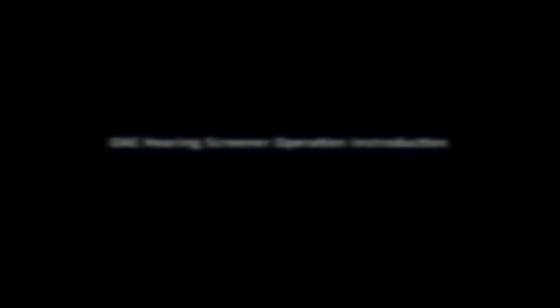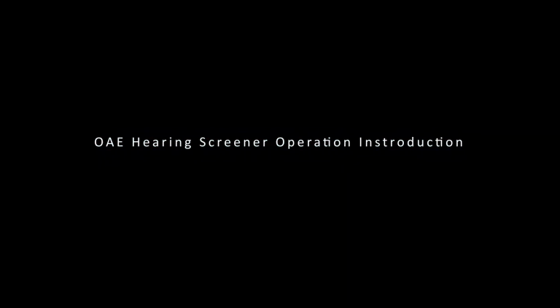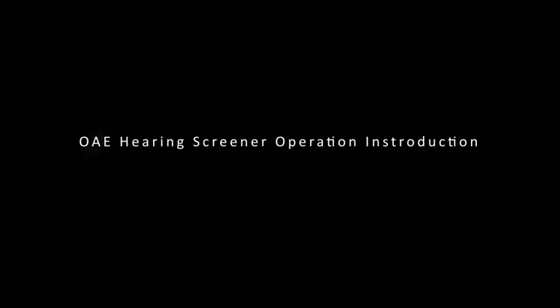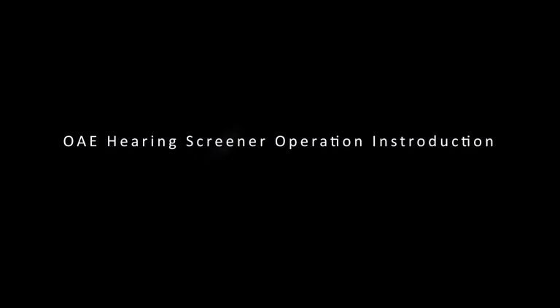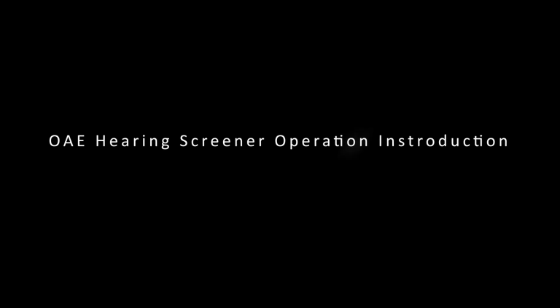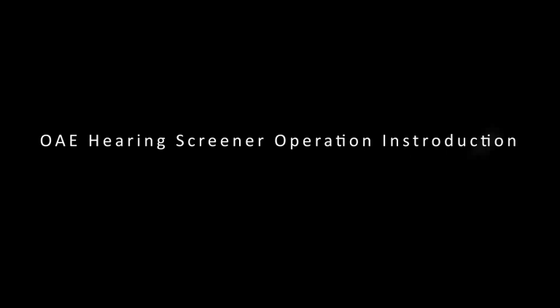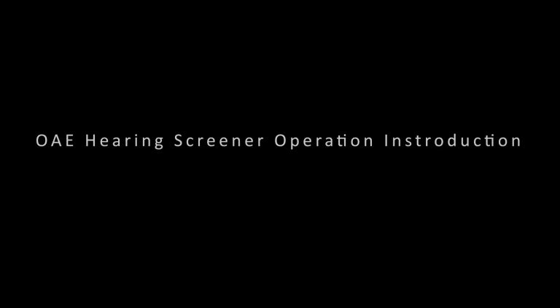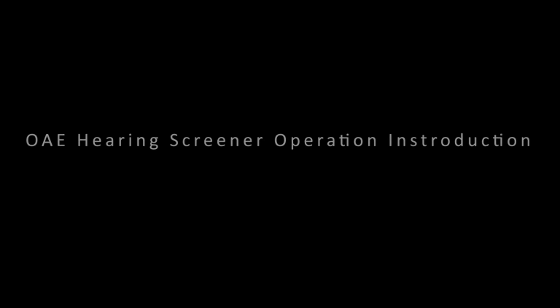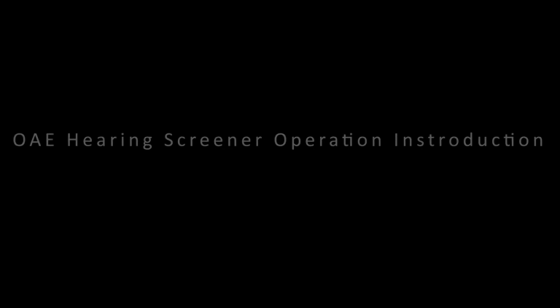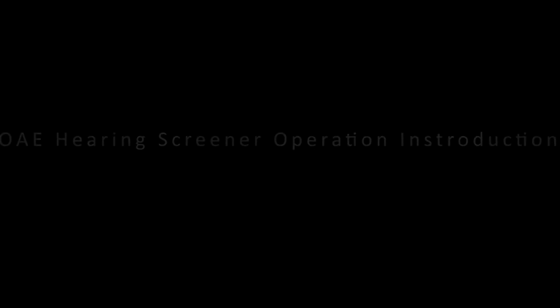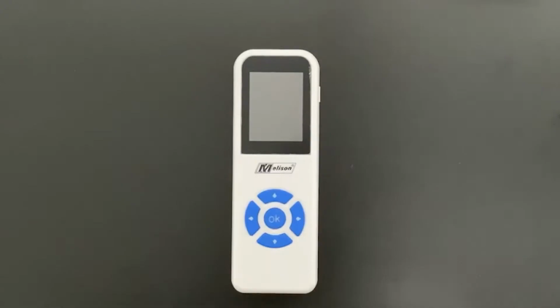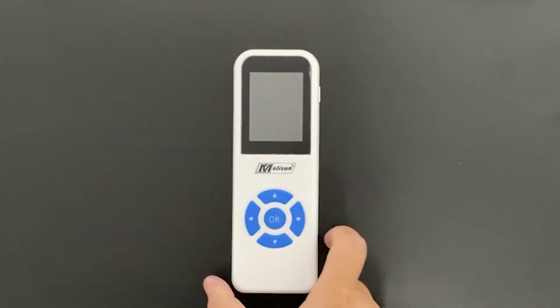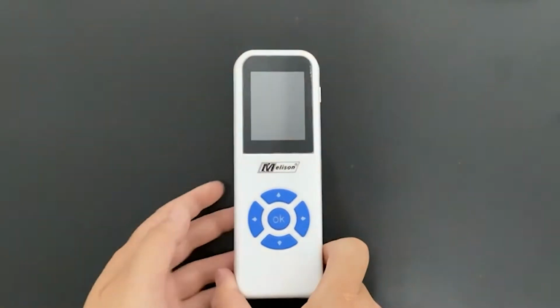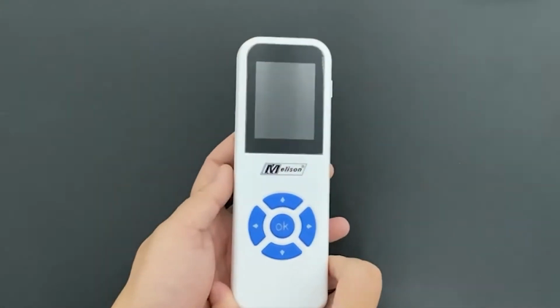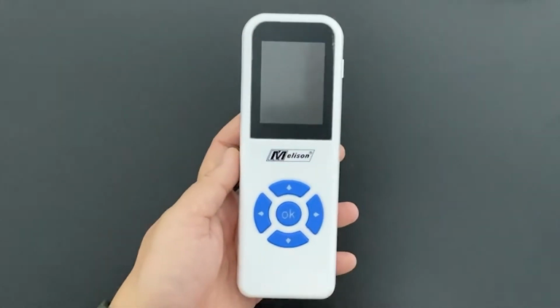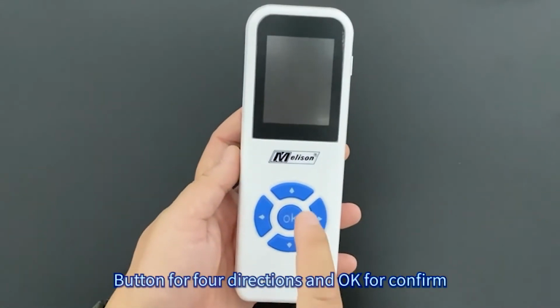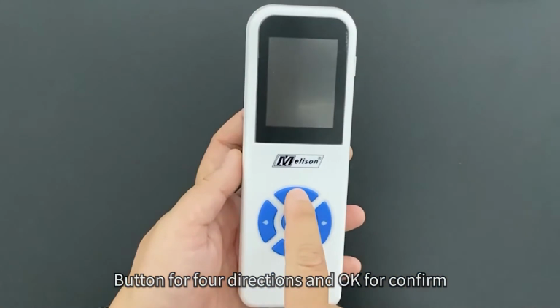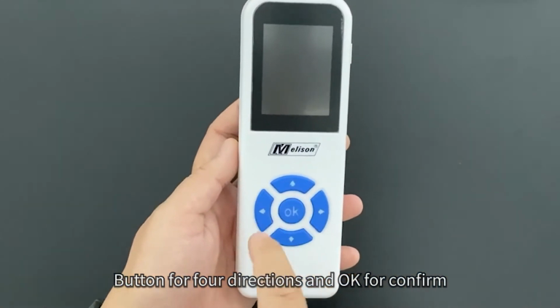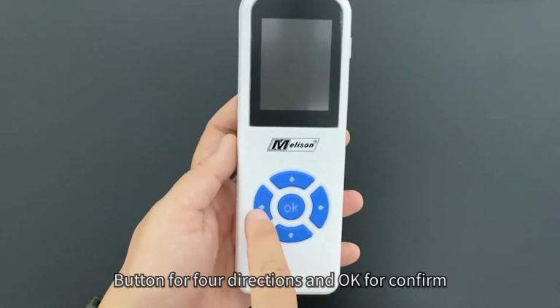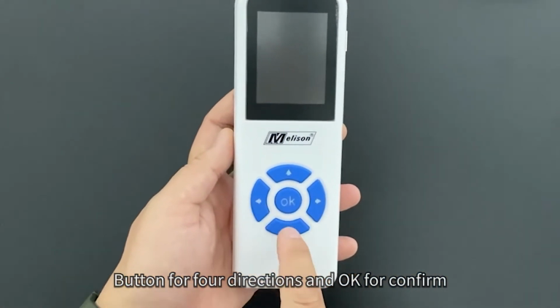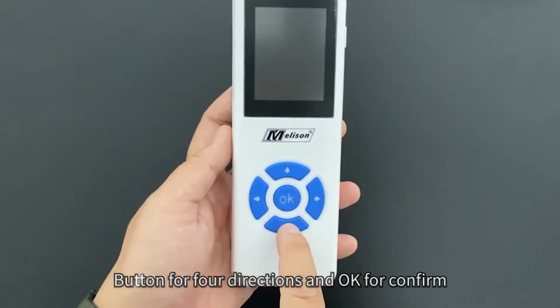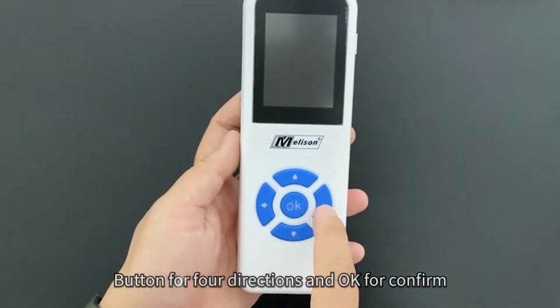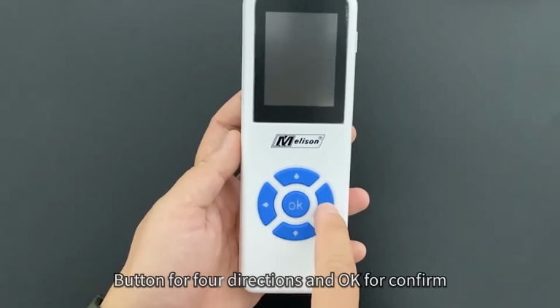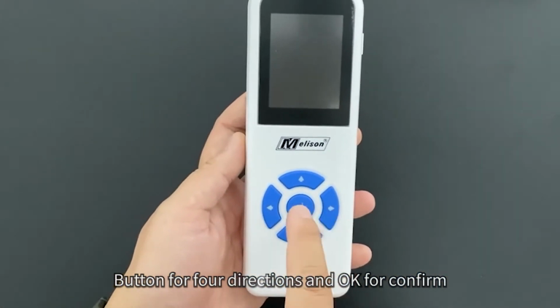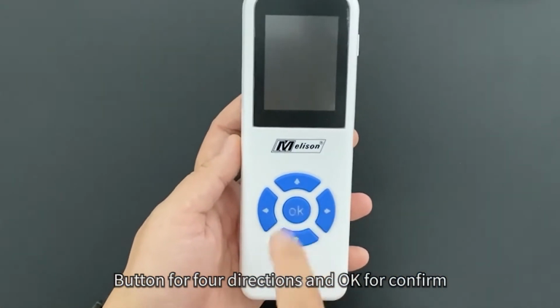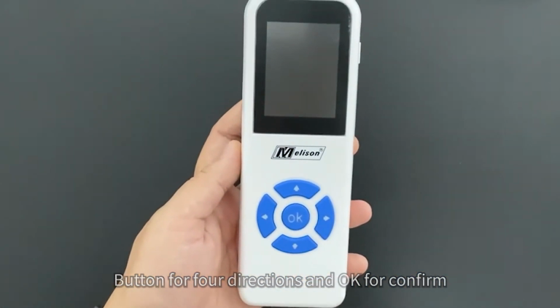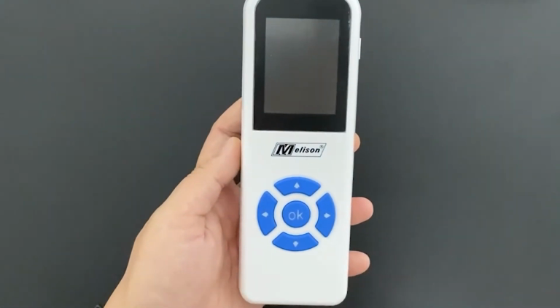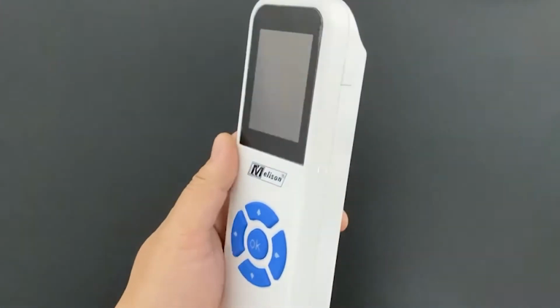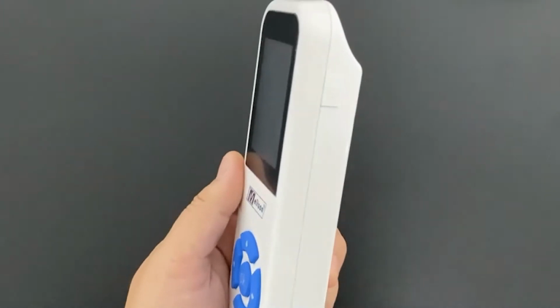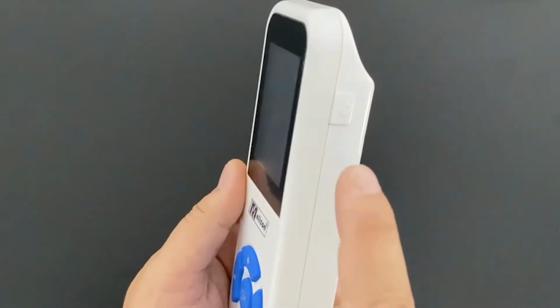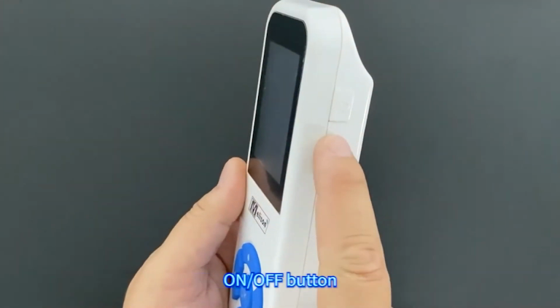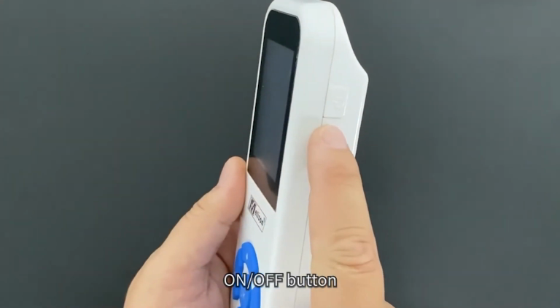OAE hearing screener operation introduction. The device has buttons for four directions and OK to confirm. There is also an on/off button.